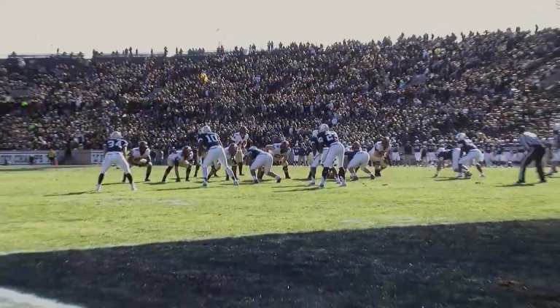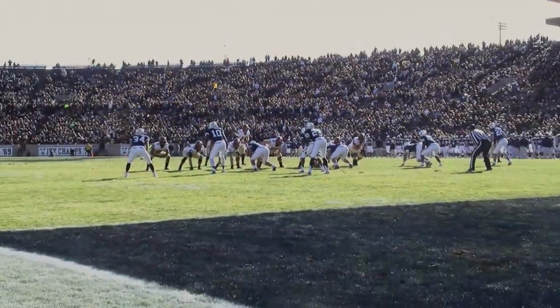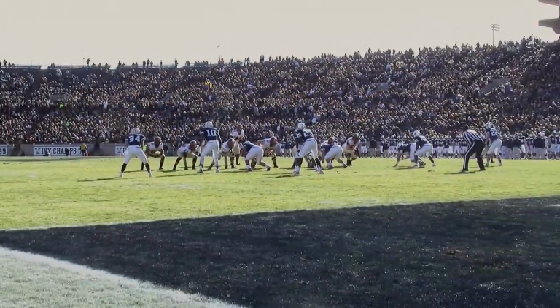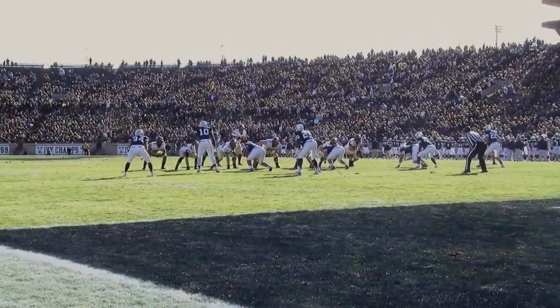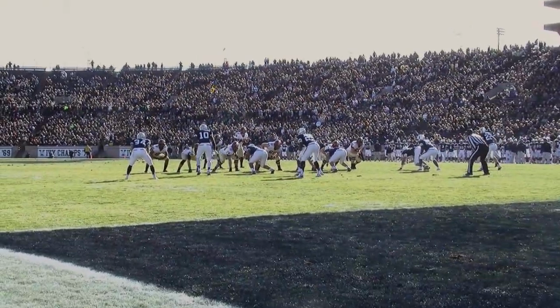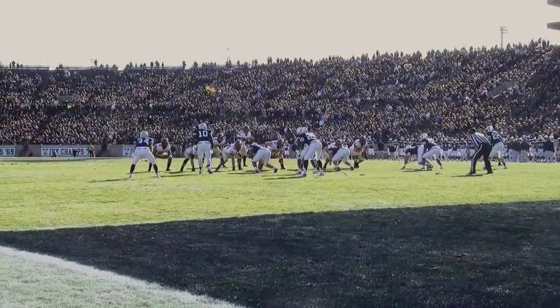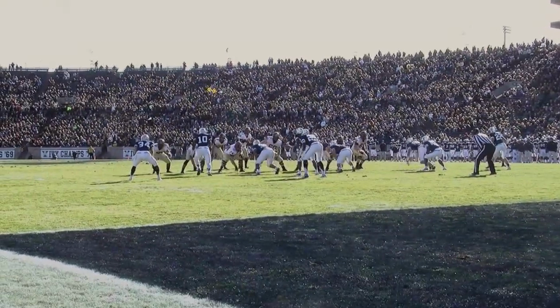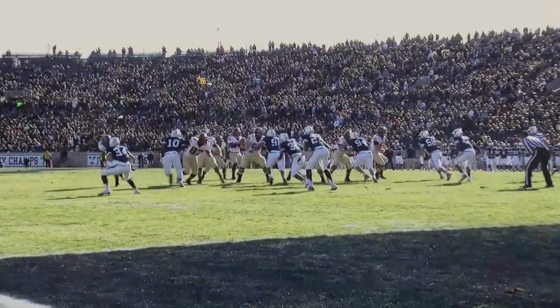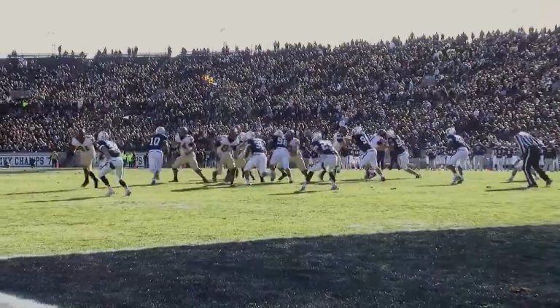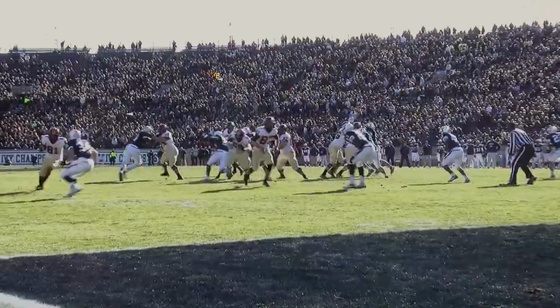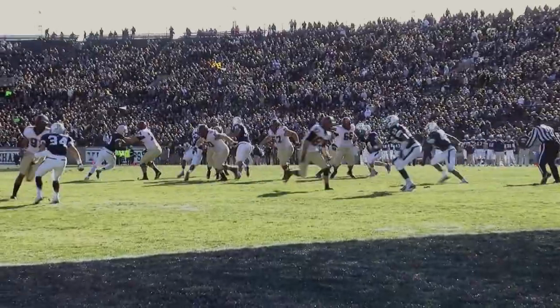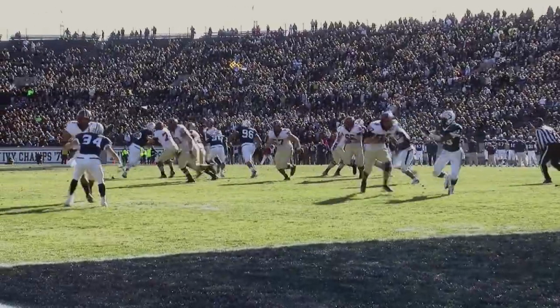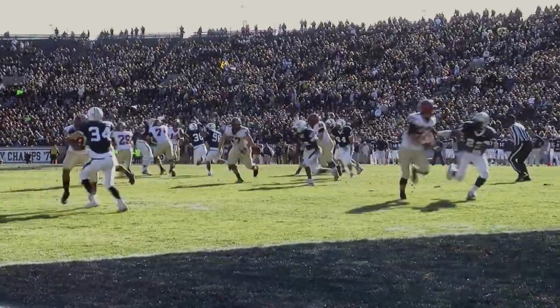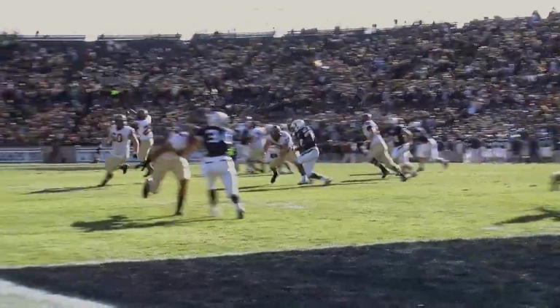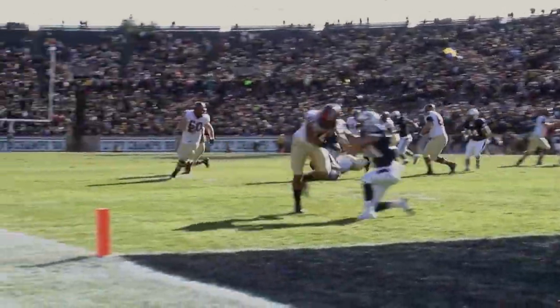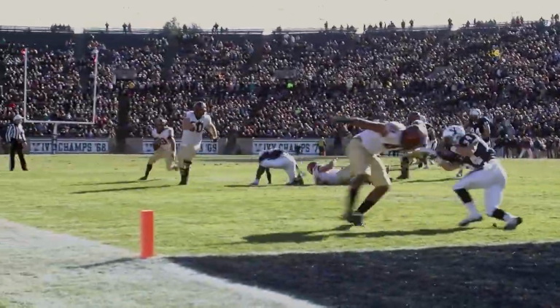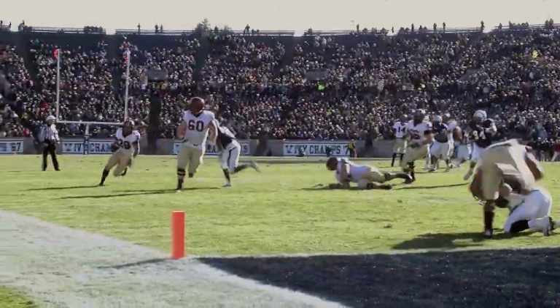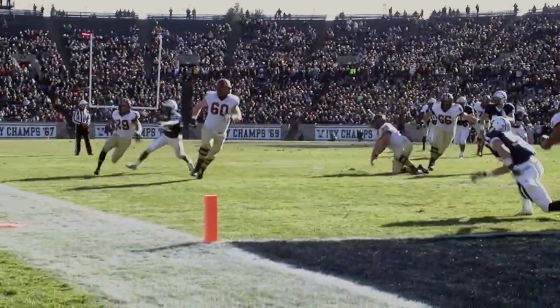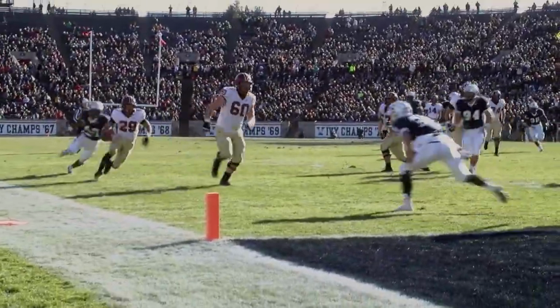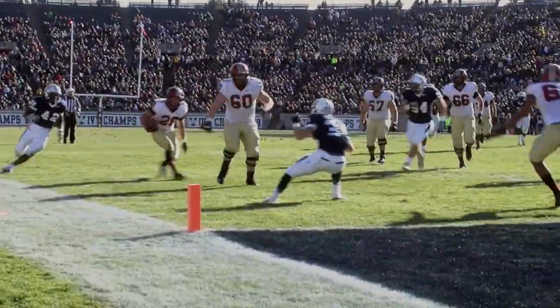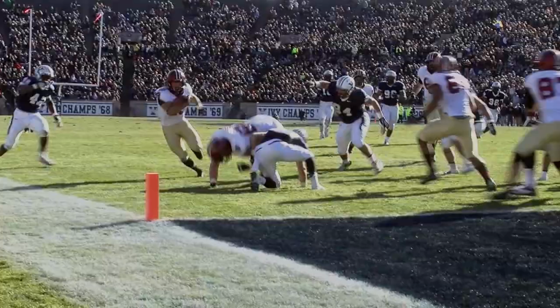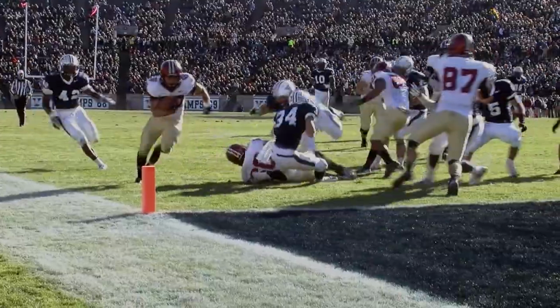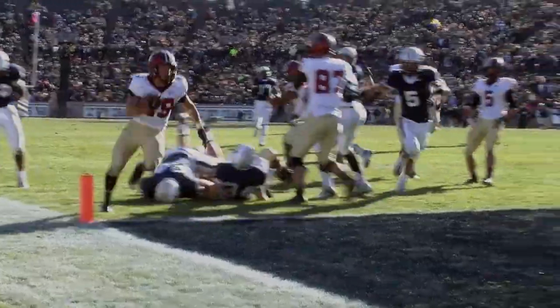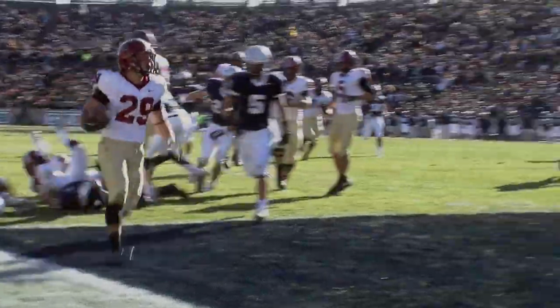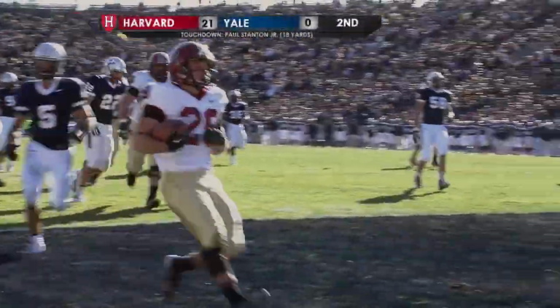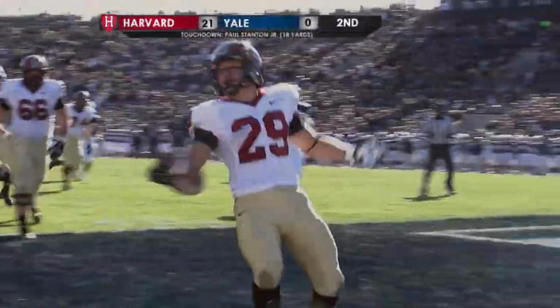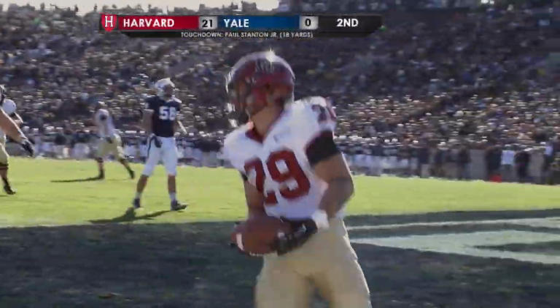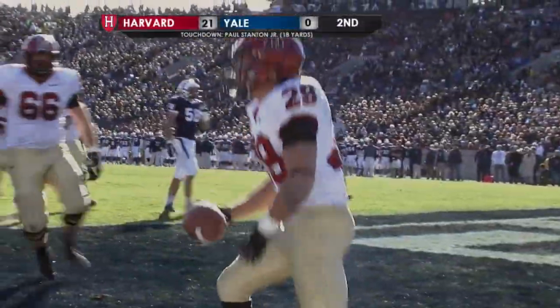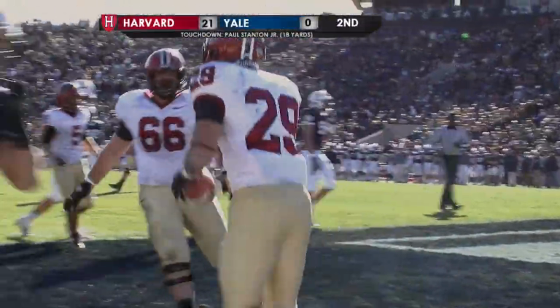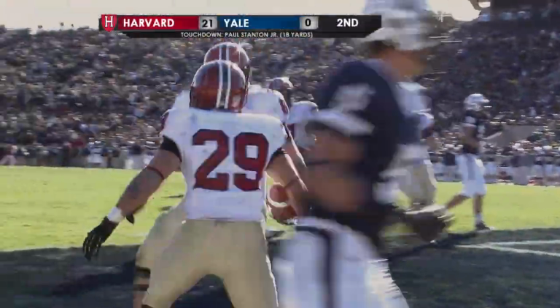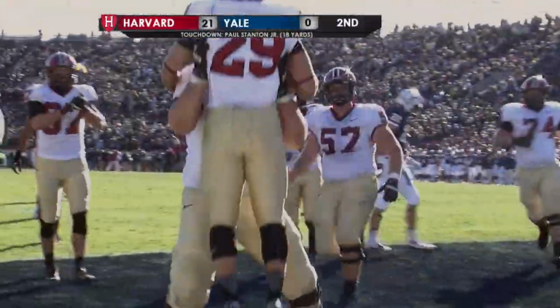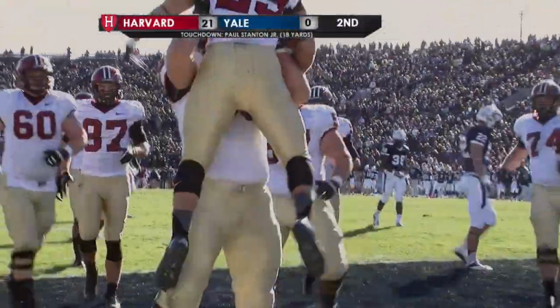Healthy, coming back and having an opportunity to play last week after battling some injuries. On first down, Hemphill is gonna throw a screen to Stanton — Stanton at the 15, Stanton to the 10, Stanton to the 5. Stanton's in the end zone for the third time, touchdown Crimson!